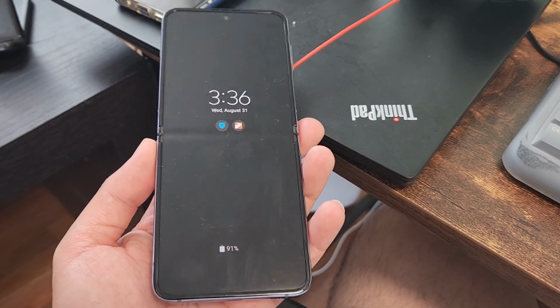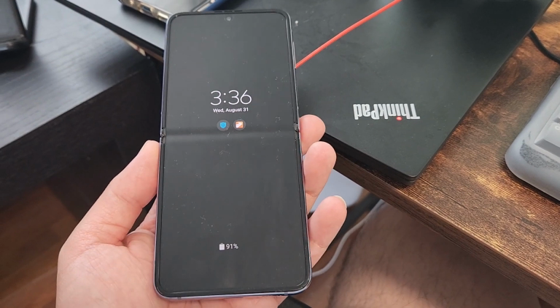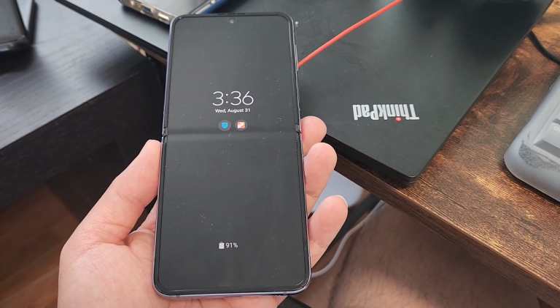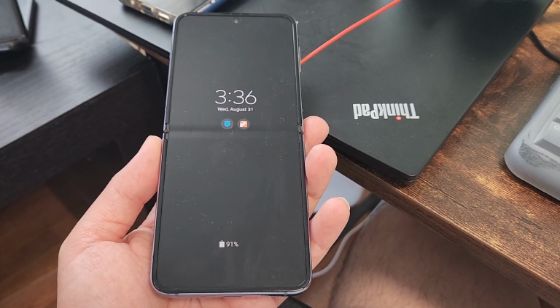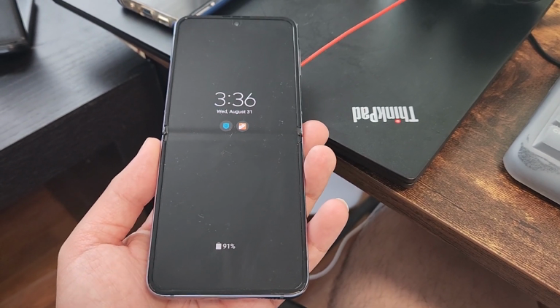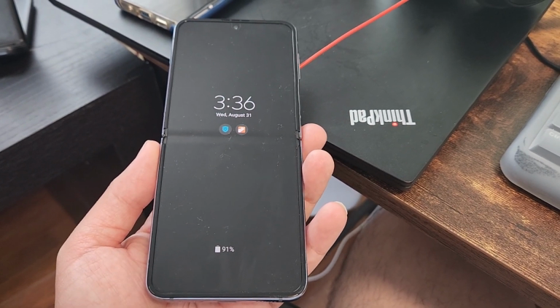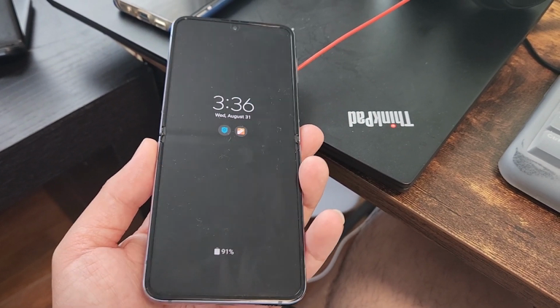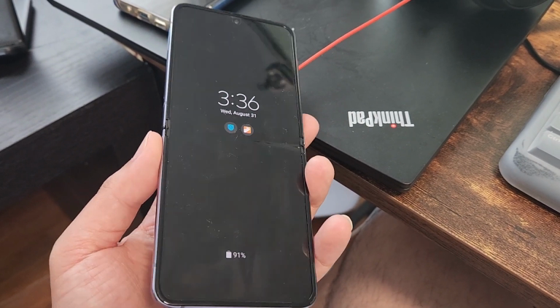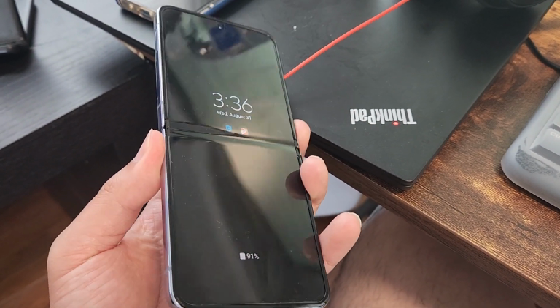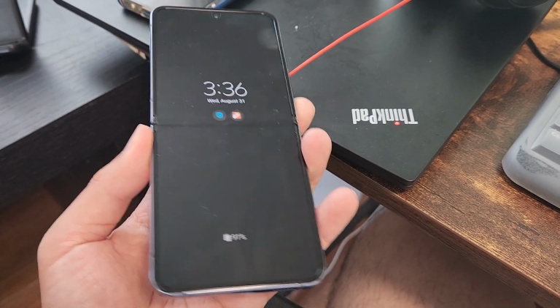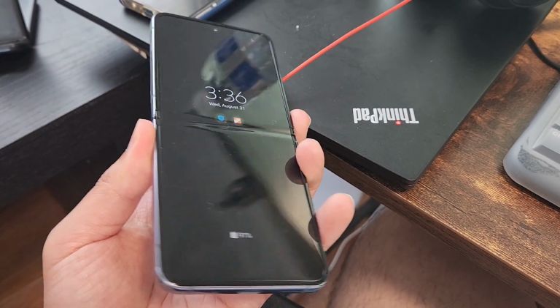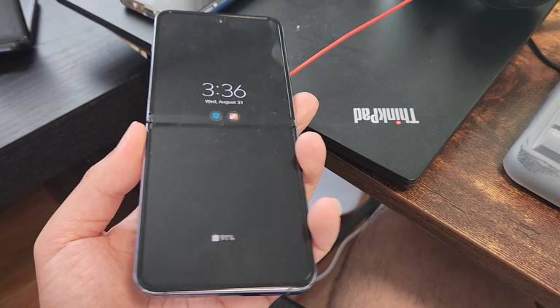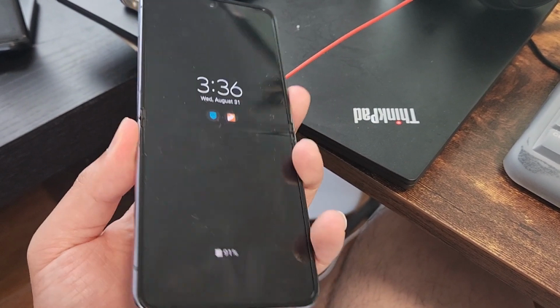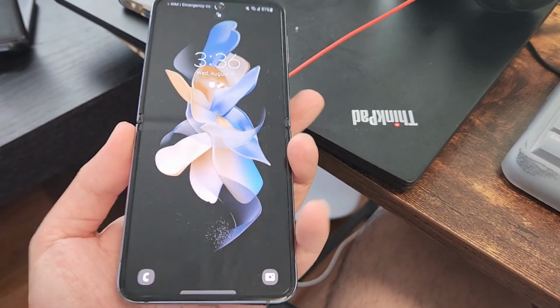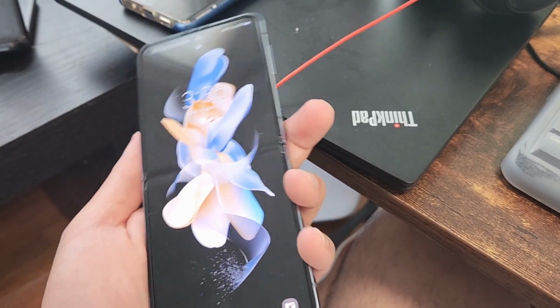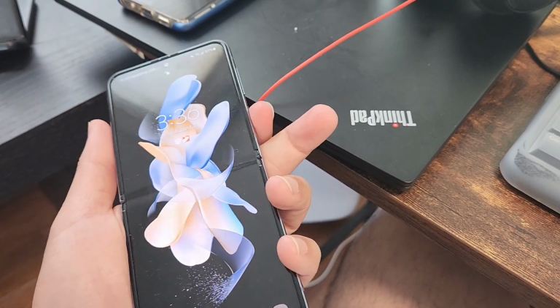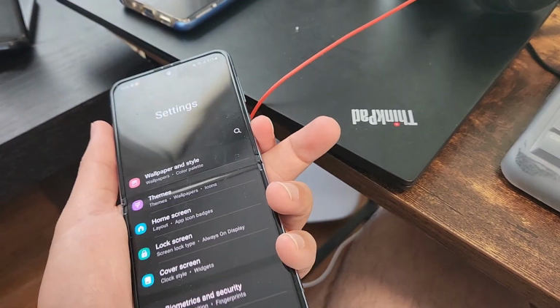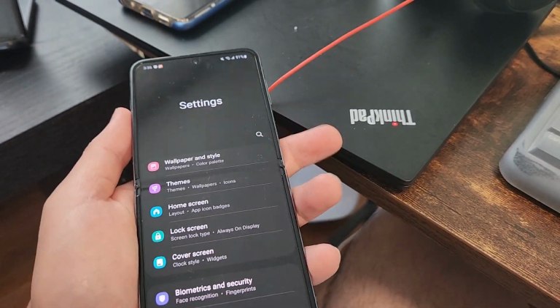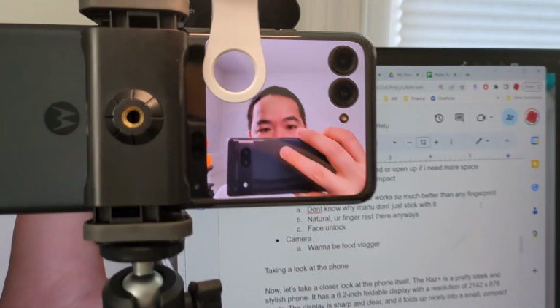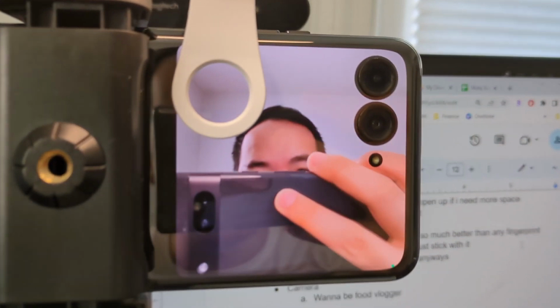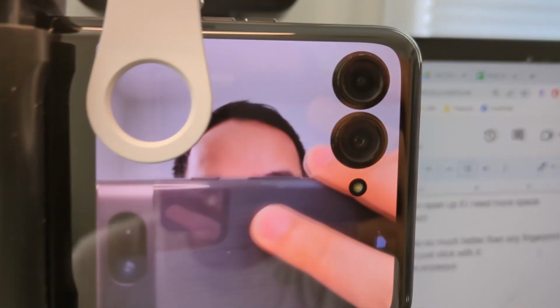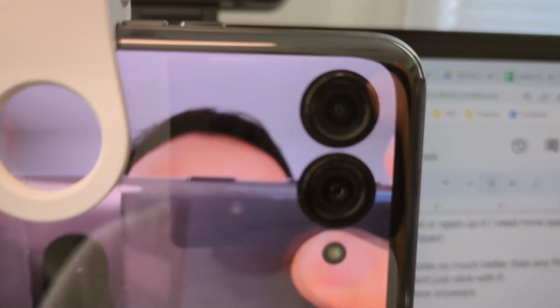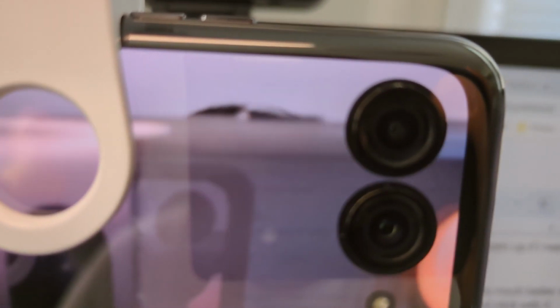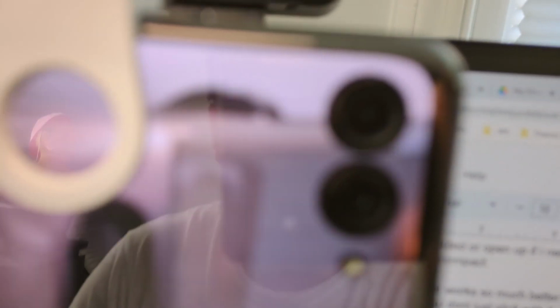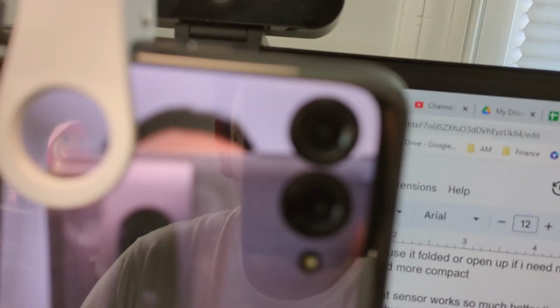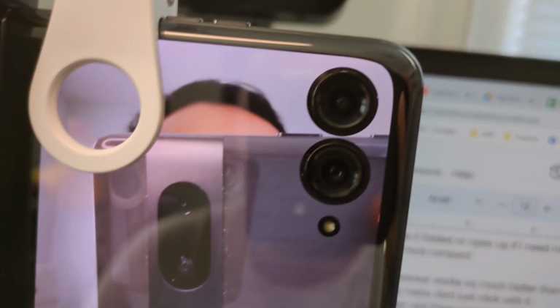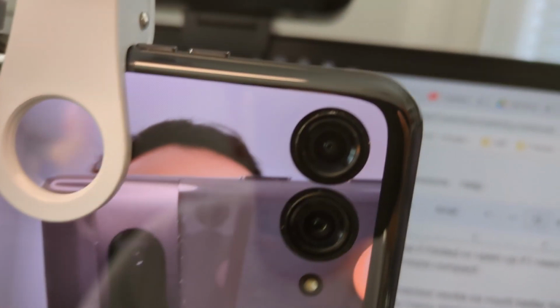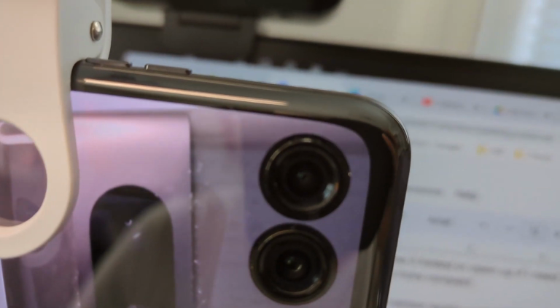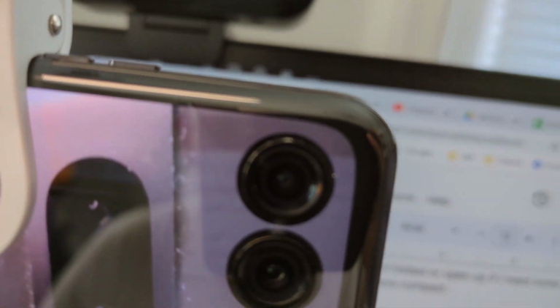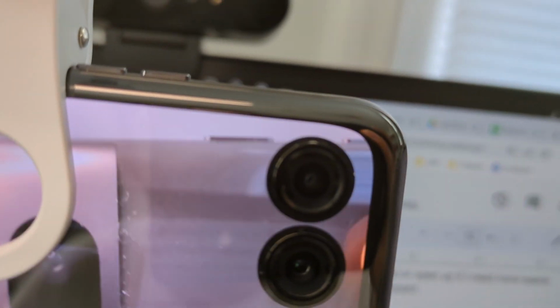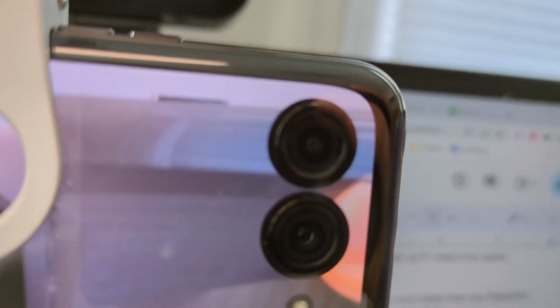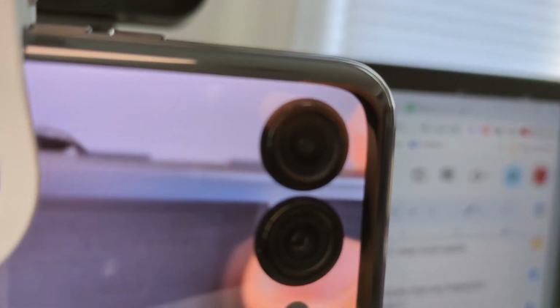If your goal is to reduce screen time, having a less usable outer display might actually be better for you. But if you're a power user like me who wants quick access — responding to things quickly — a fully functional outer display just makes life so much easier.